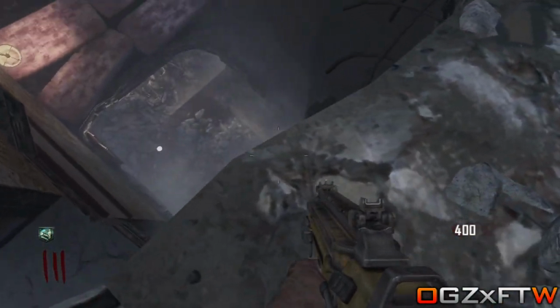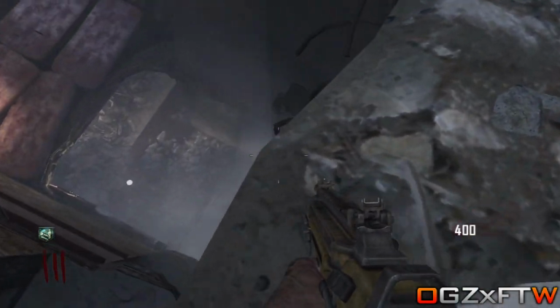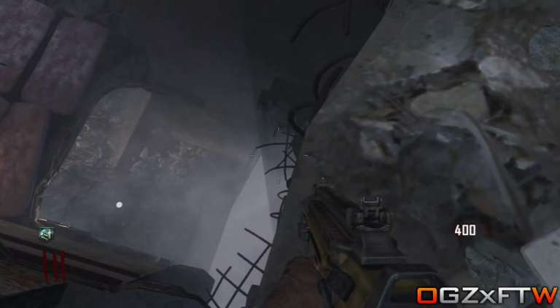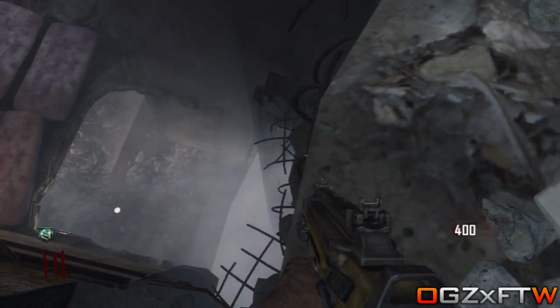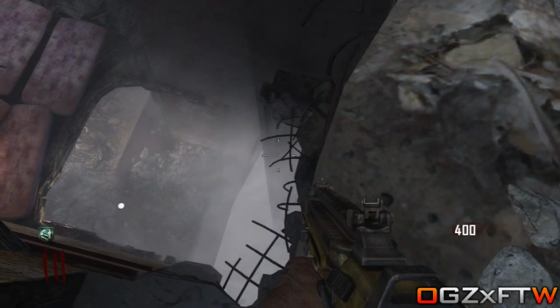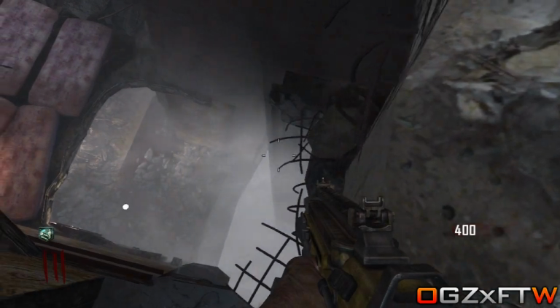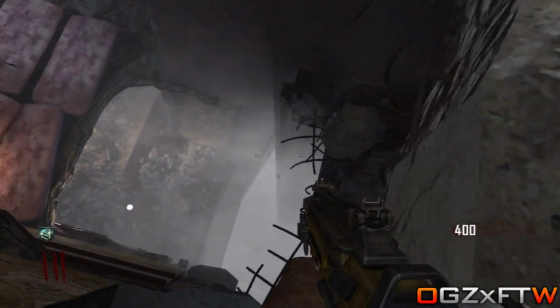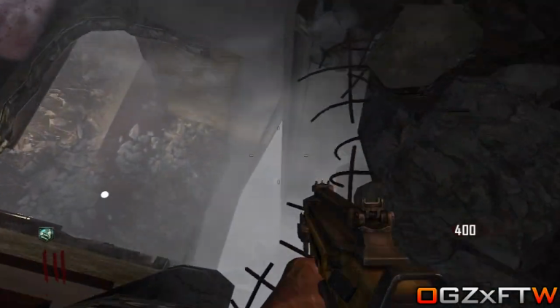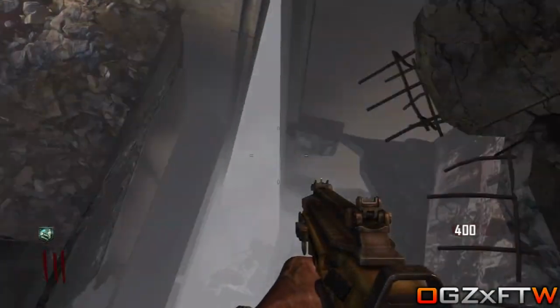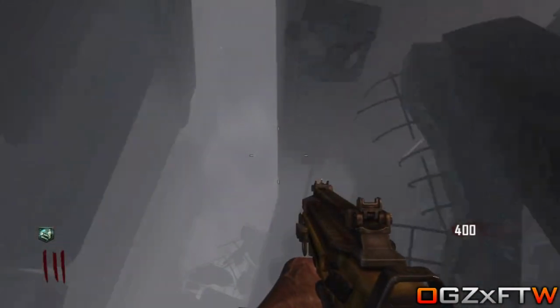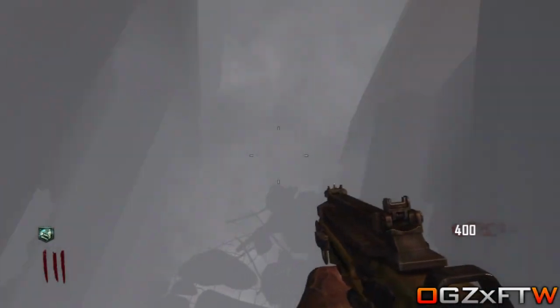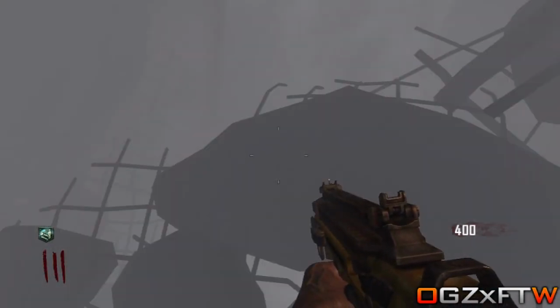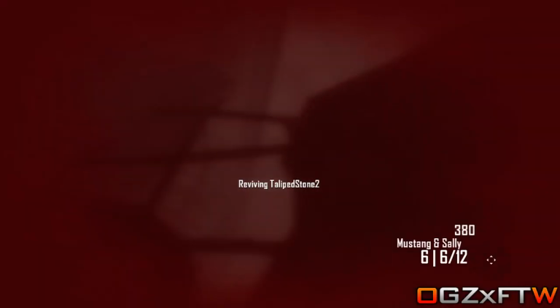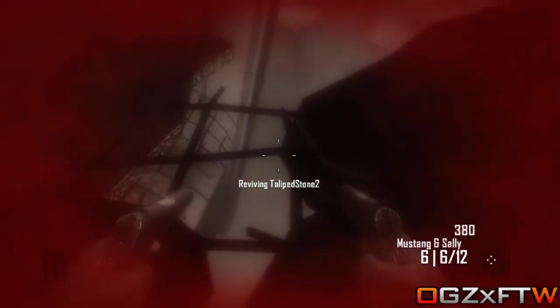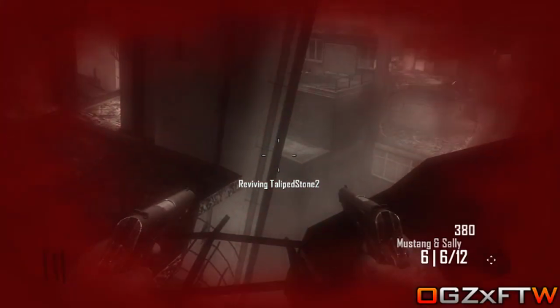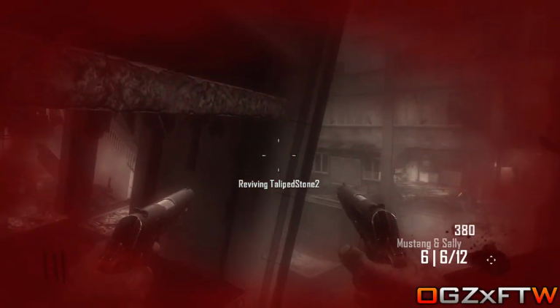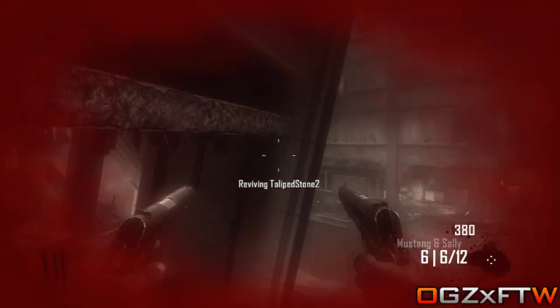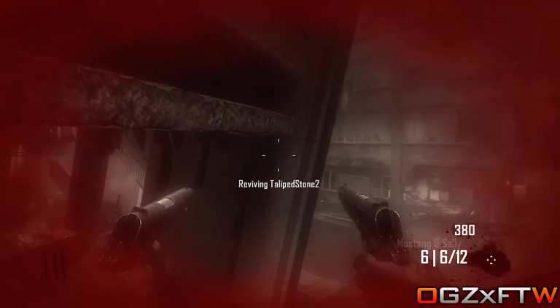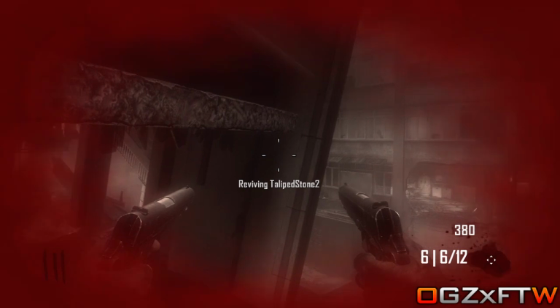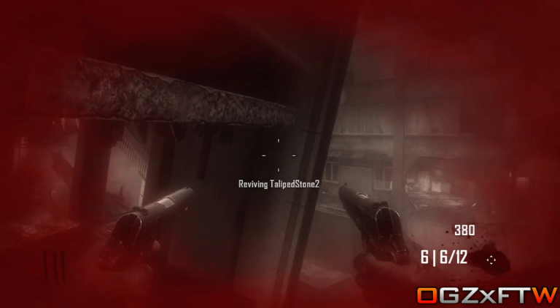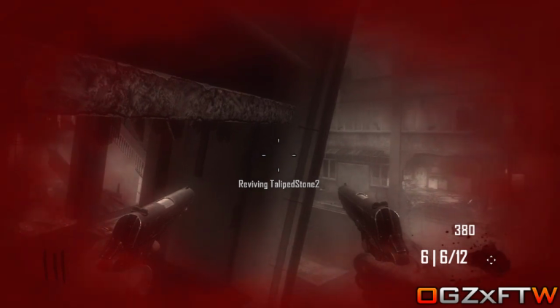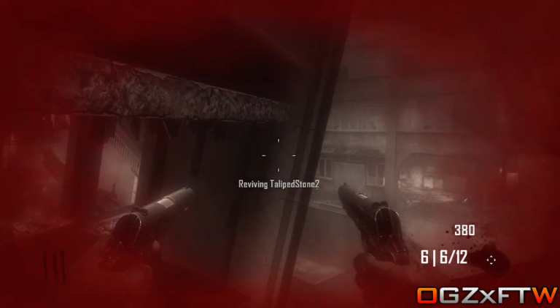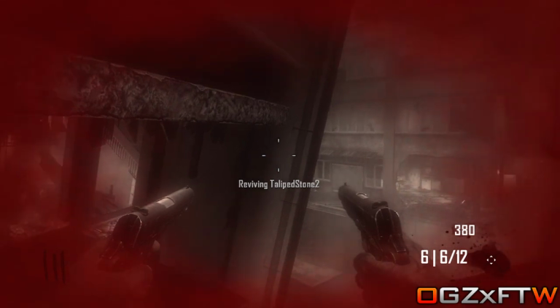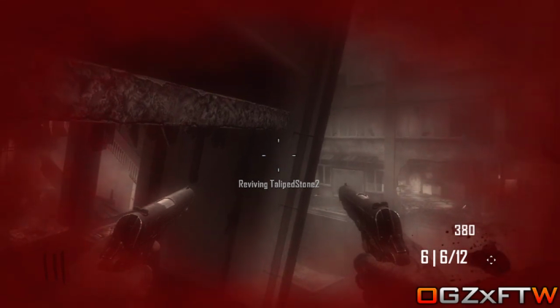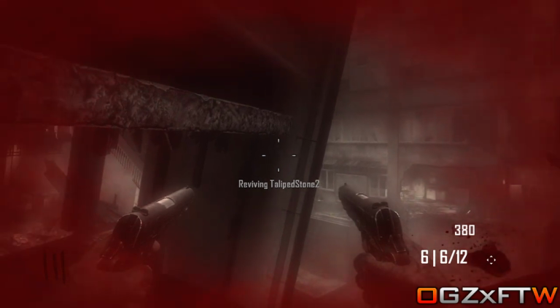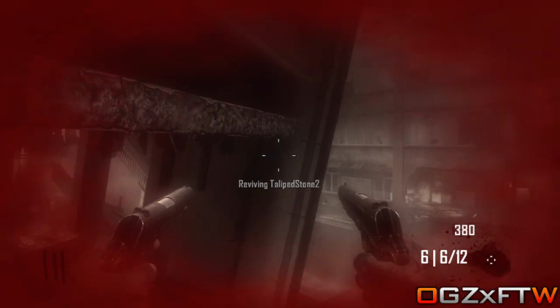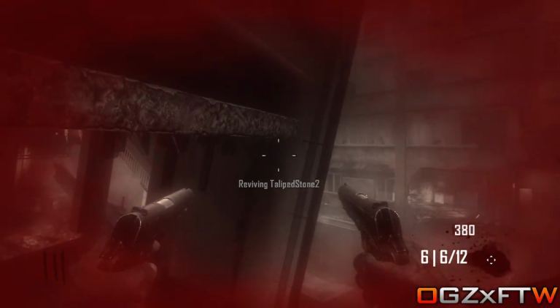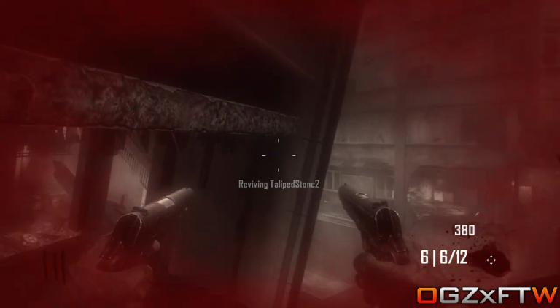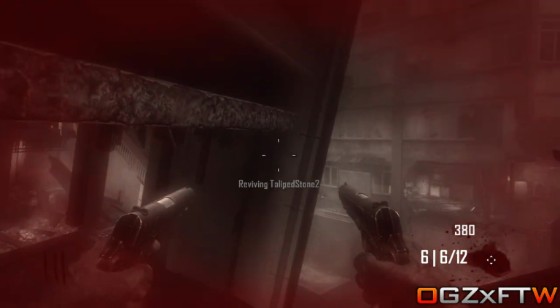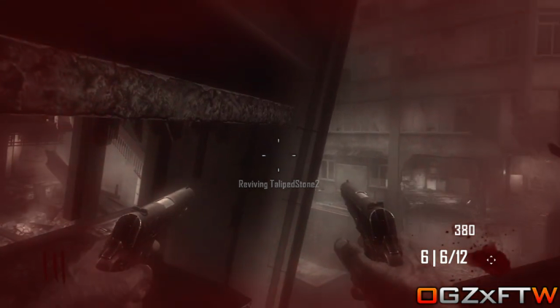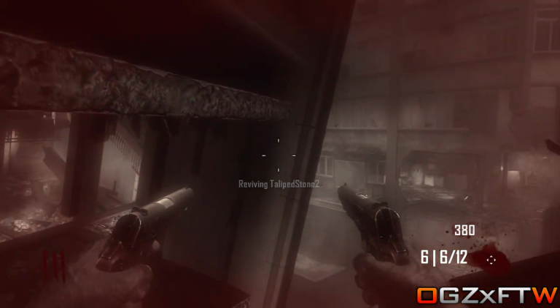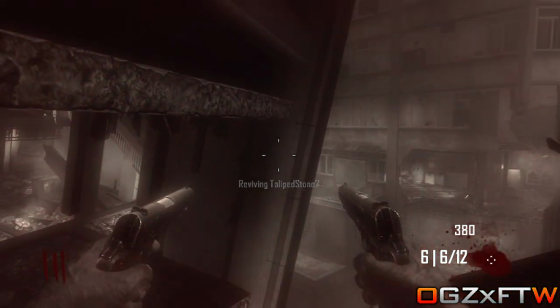What you then want to do is come over this ledge. You want to fall down and pull backwards, and if you do it correctly you will land on this barrier. Because you're in solo and you have quick revive you will get revived.